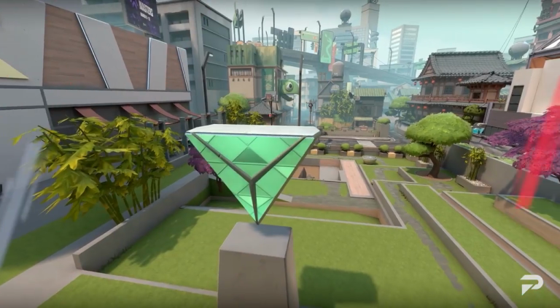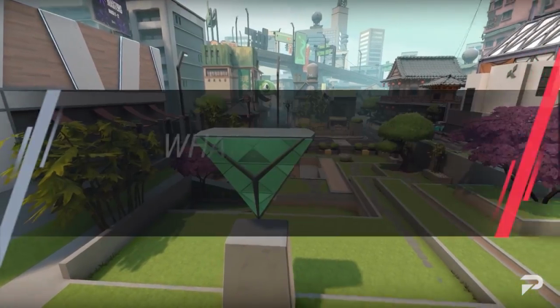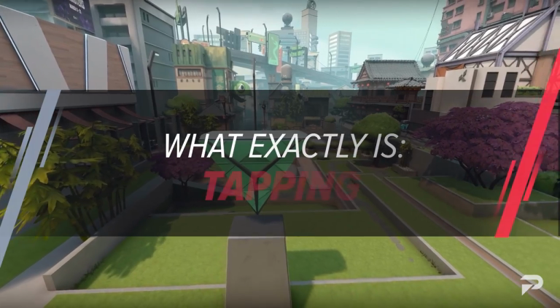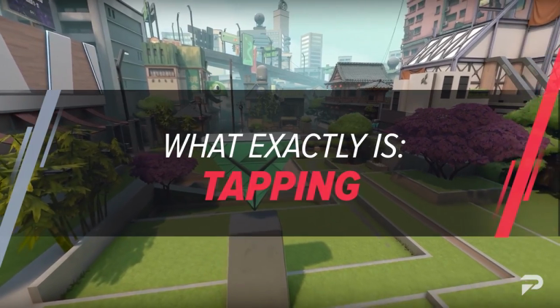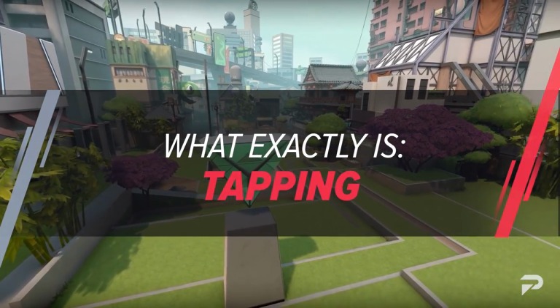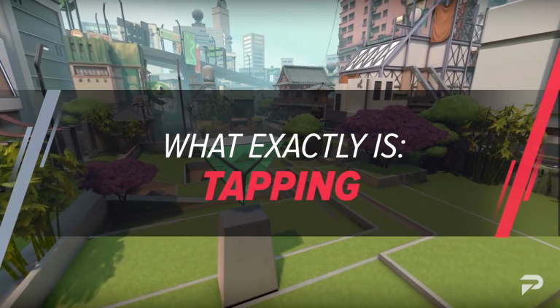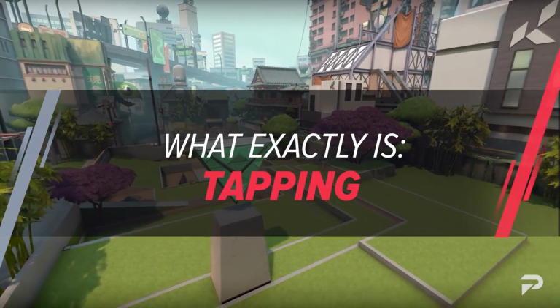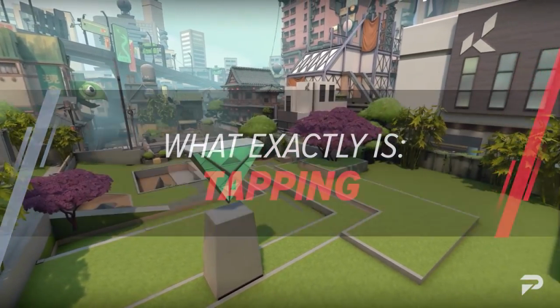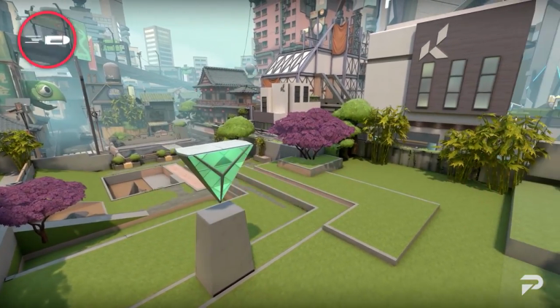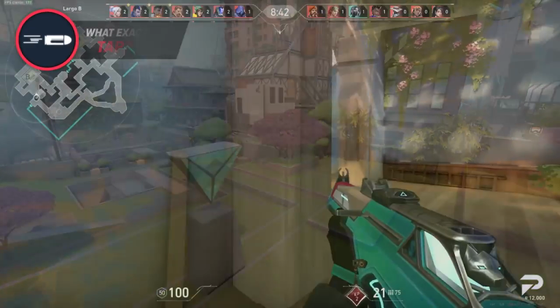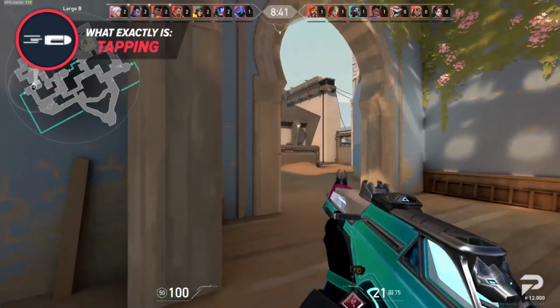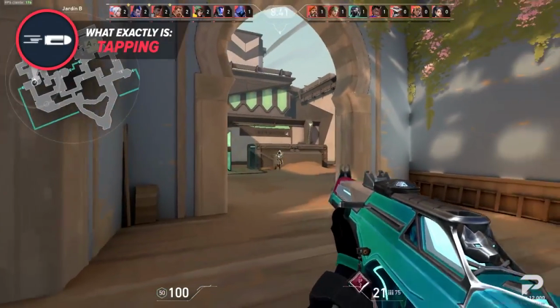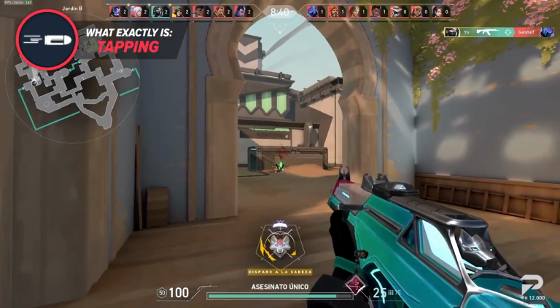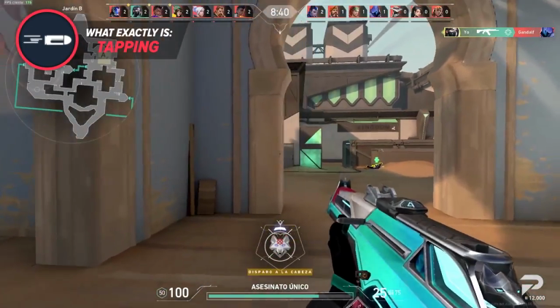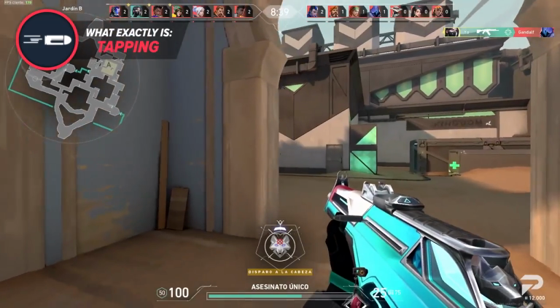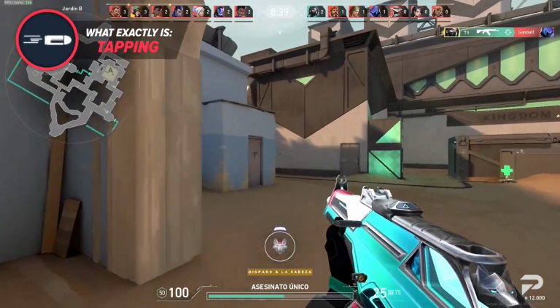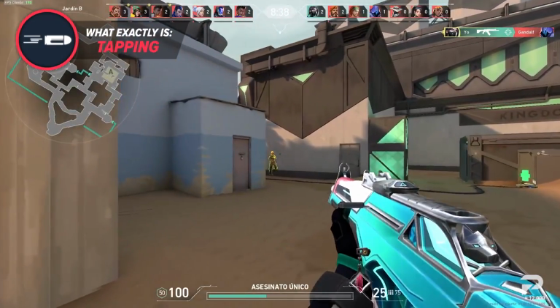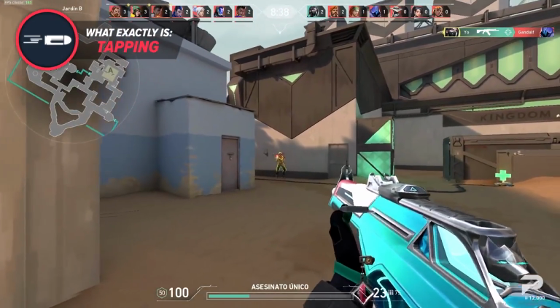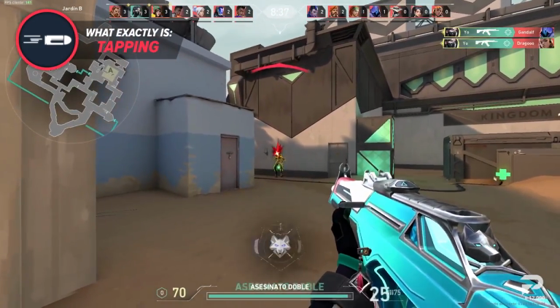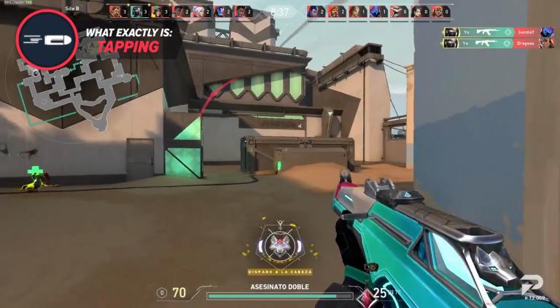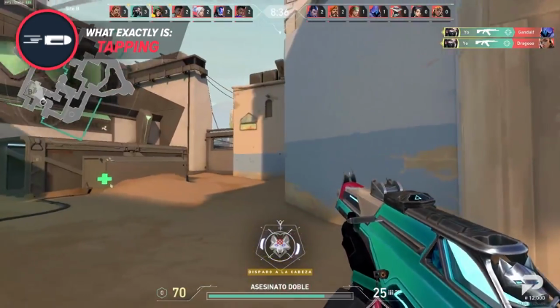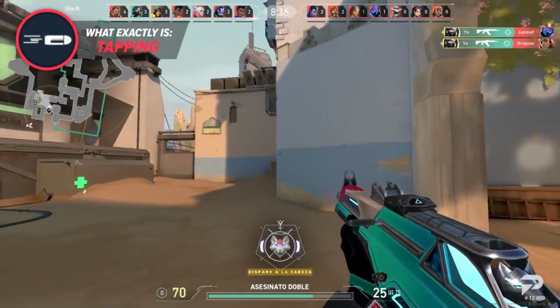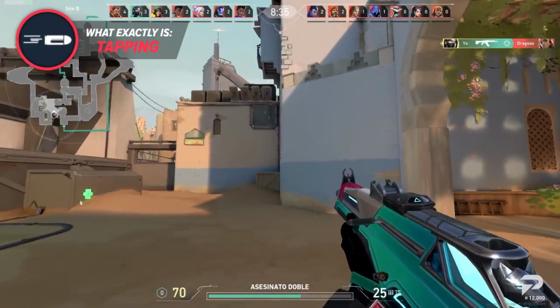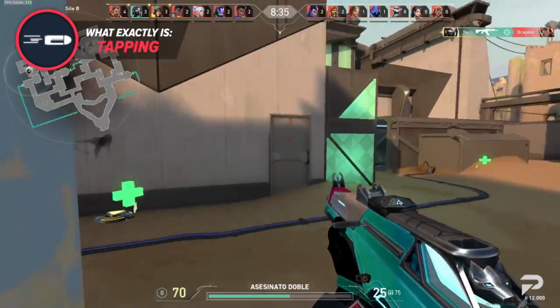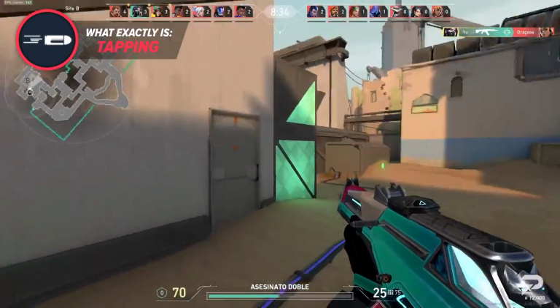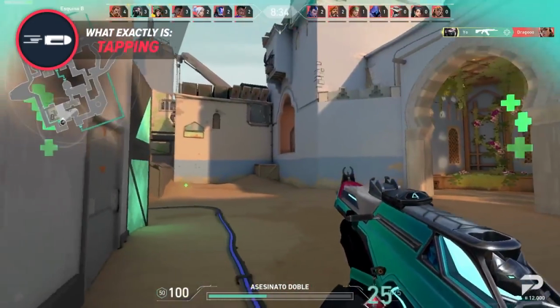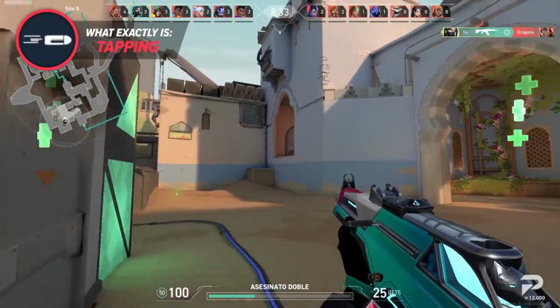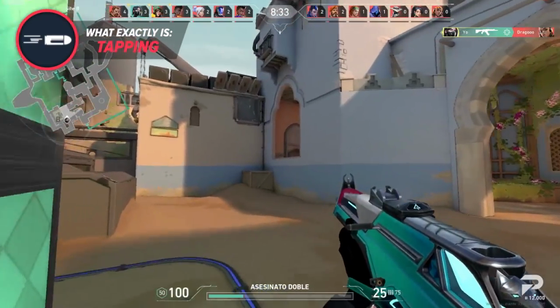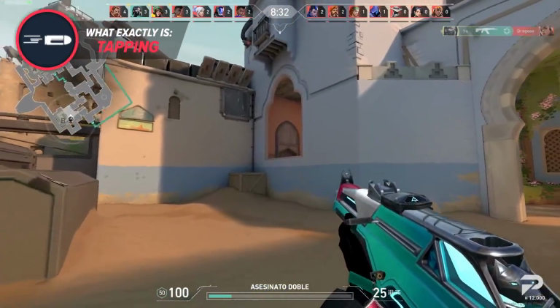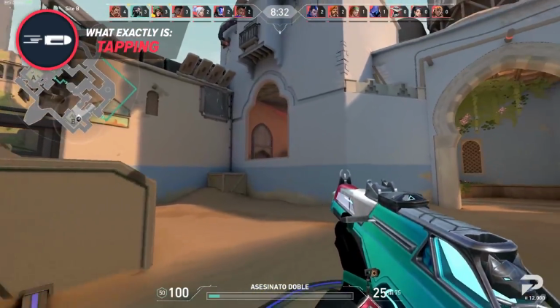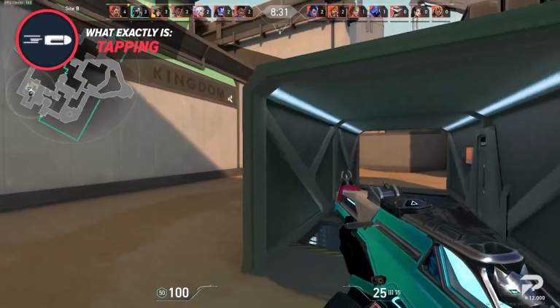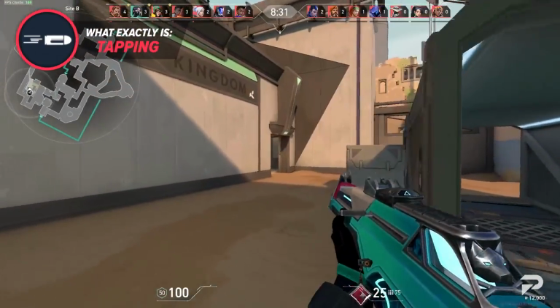Just like it sounds, tapping is controlling your fire rate to shoot one bullet at a time to ensure each shot is as accurate as possible. Tapping is an essential skill on pistol rounds unless you'd like to run around with a Frenzy, as all other pistols are semi-automatic. Some guns like the Guardian force you to tap, and when doing it with the Vandal, it can reward you with an instant kill.